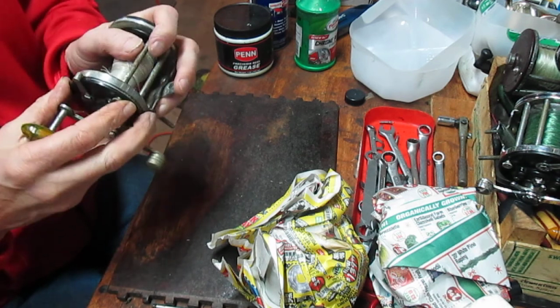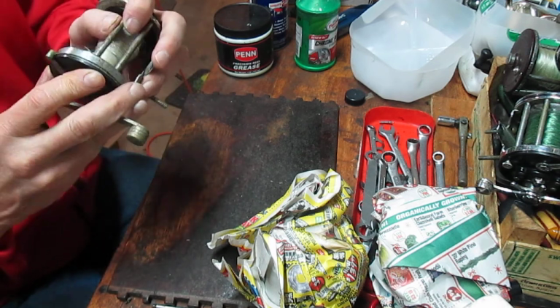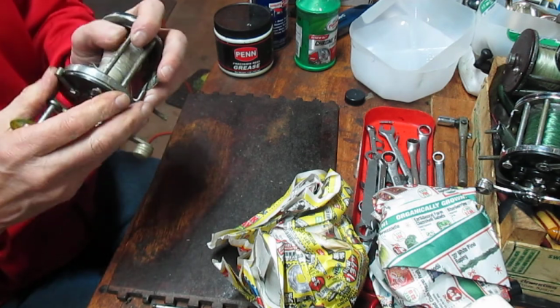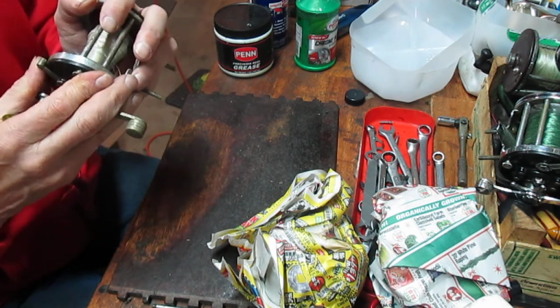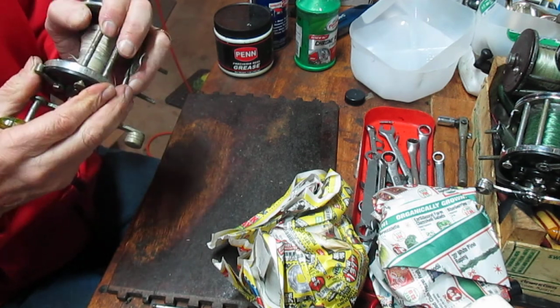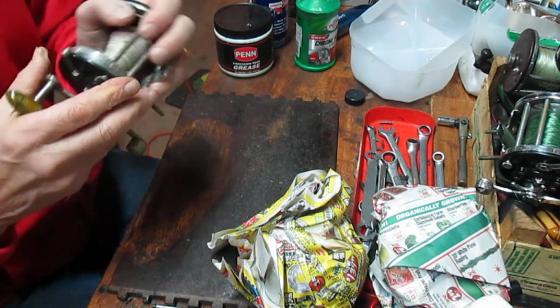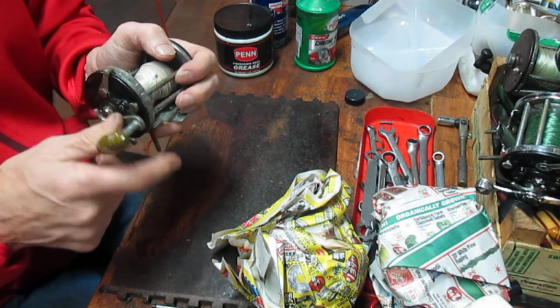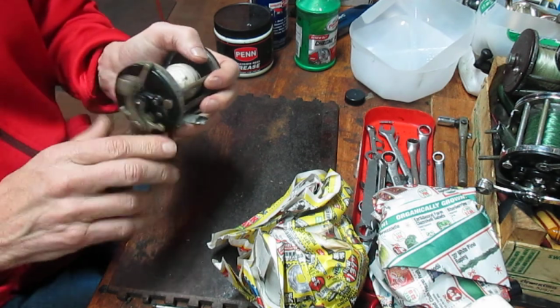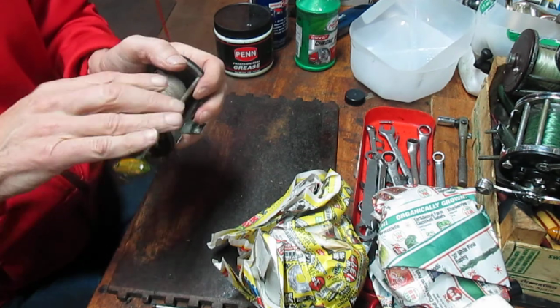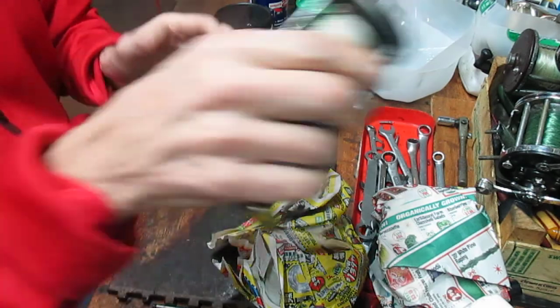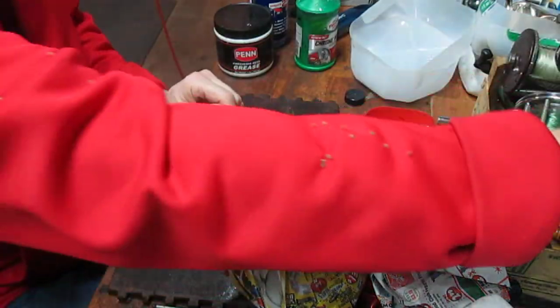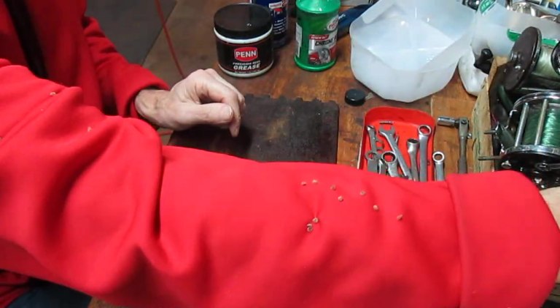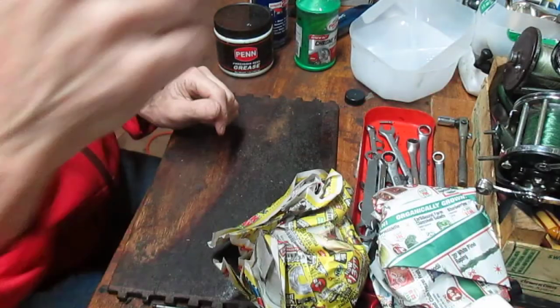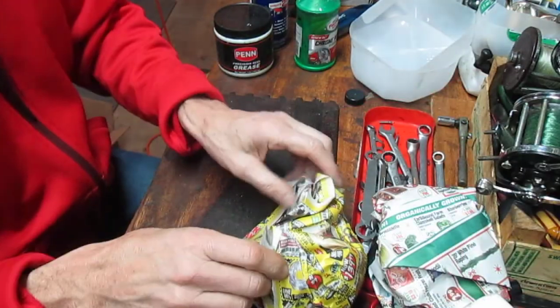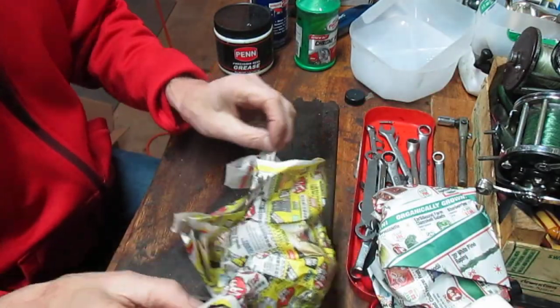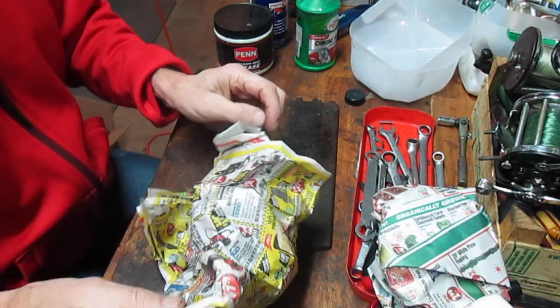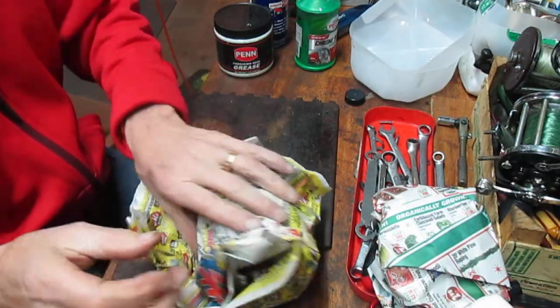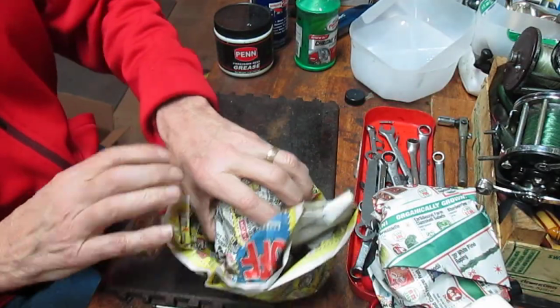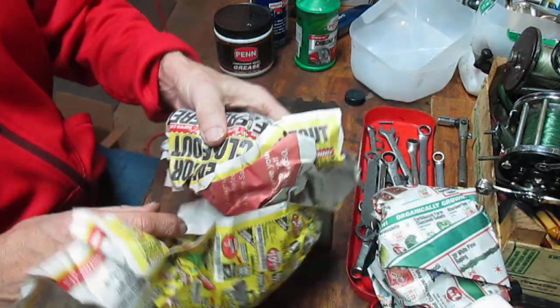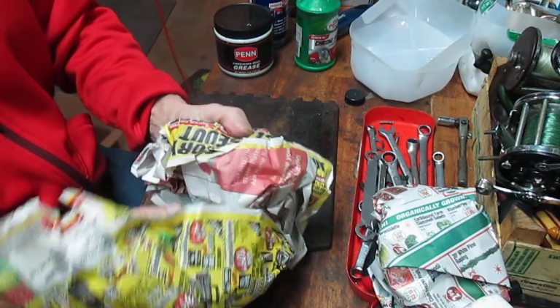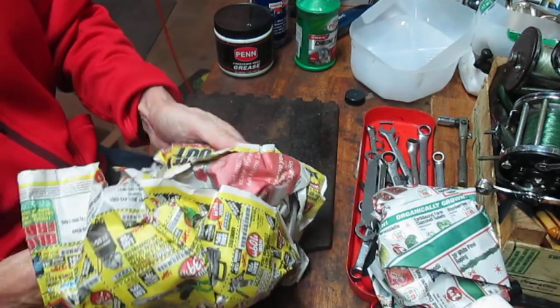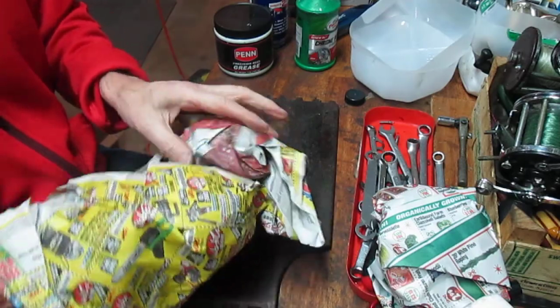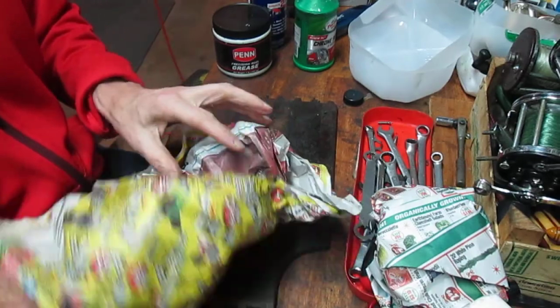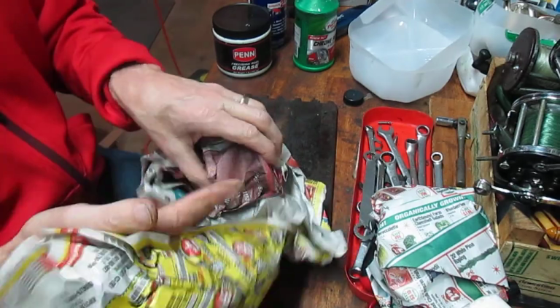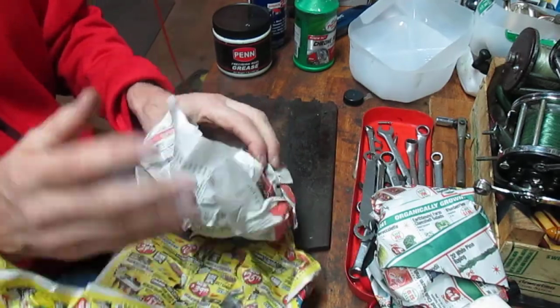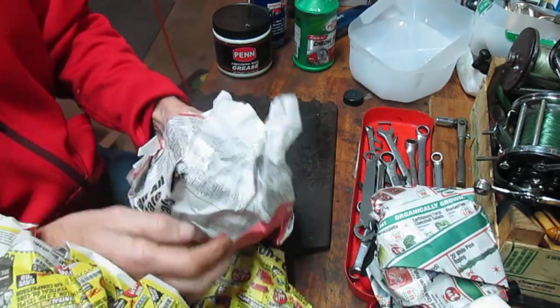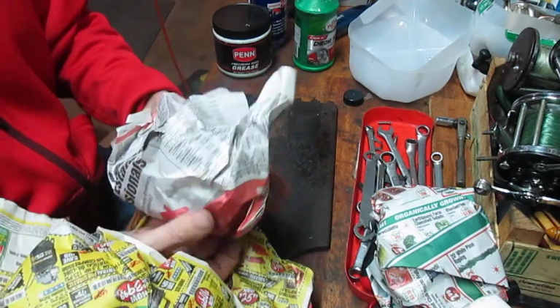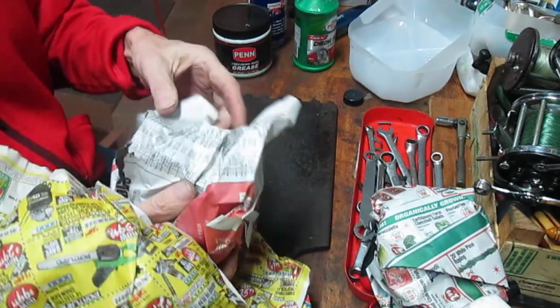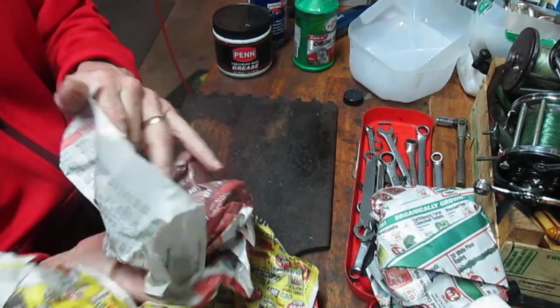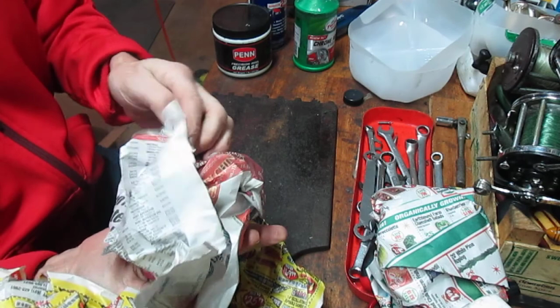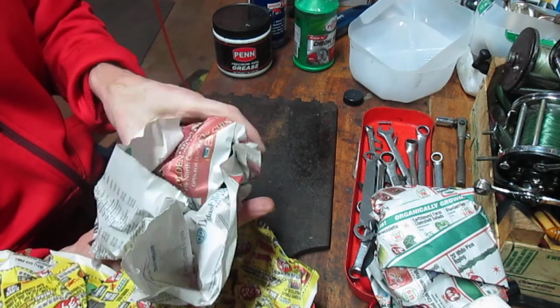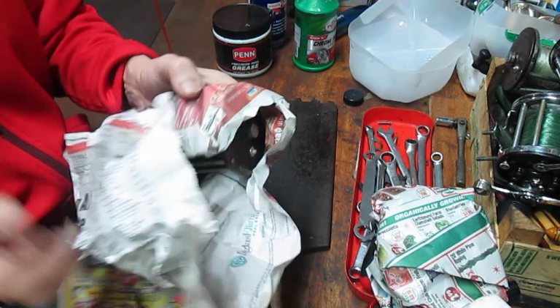I bought this one on an online auction through eBay, asked a lot of questions in terms of what those items were and their general condition, and the seller was very honest with this one.